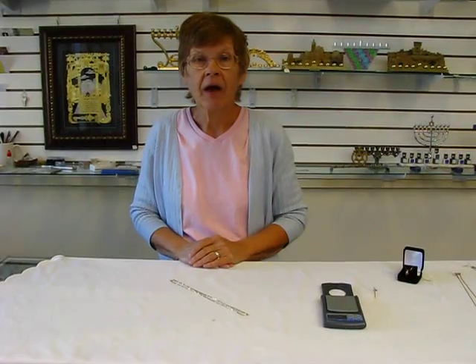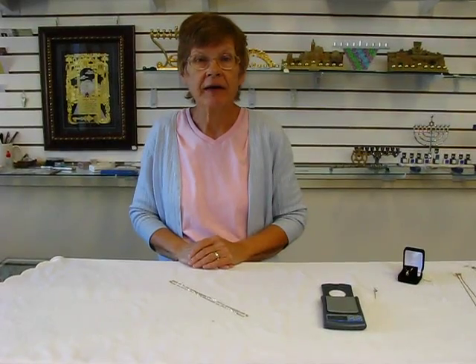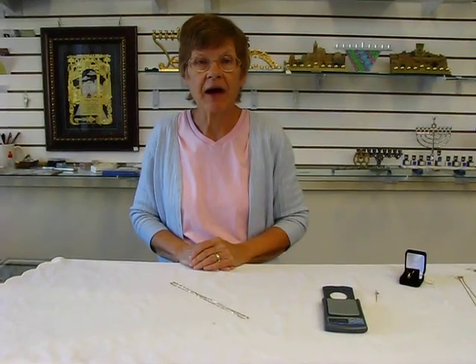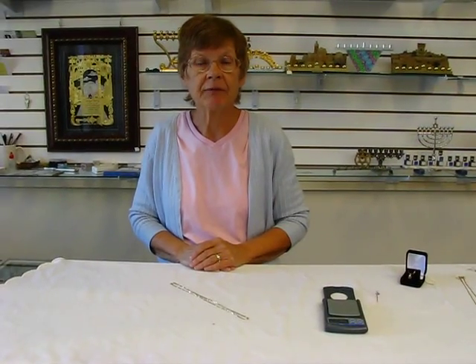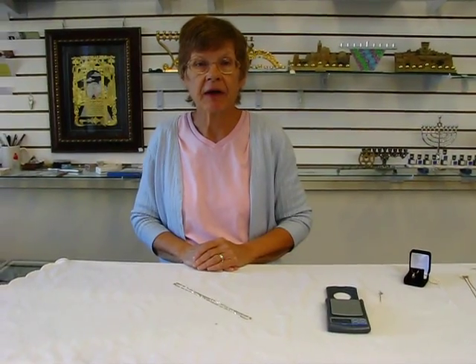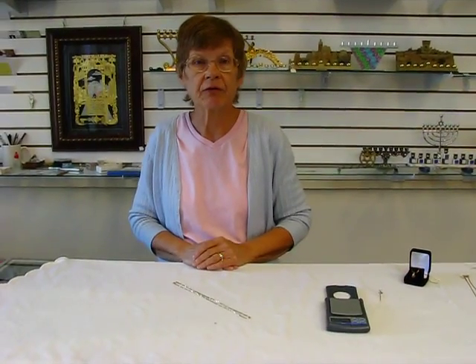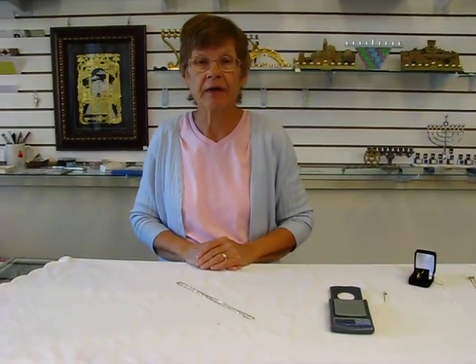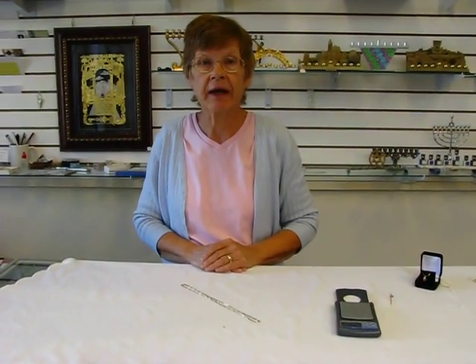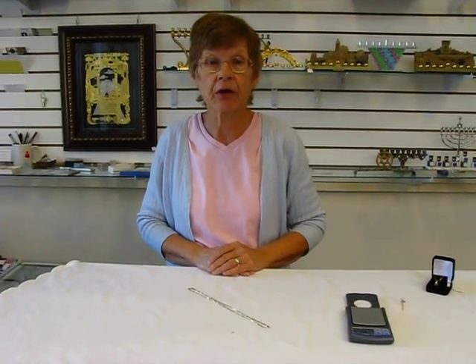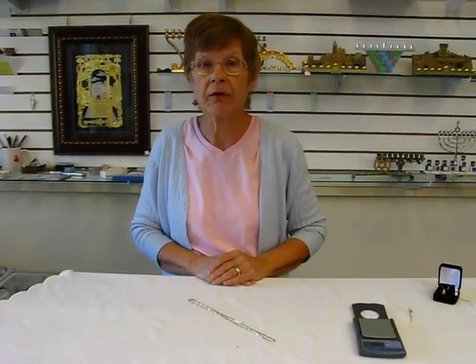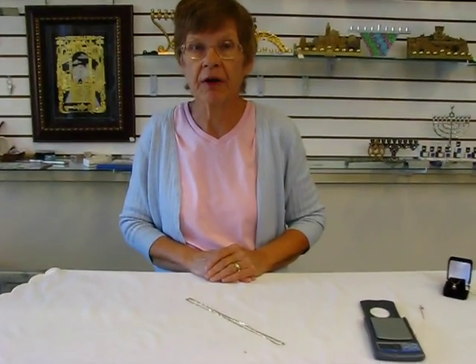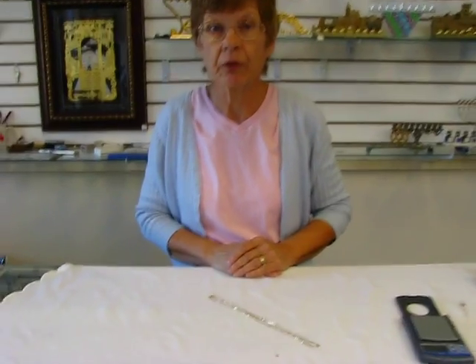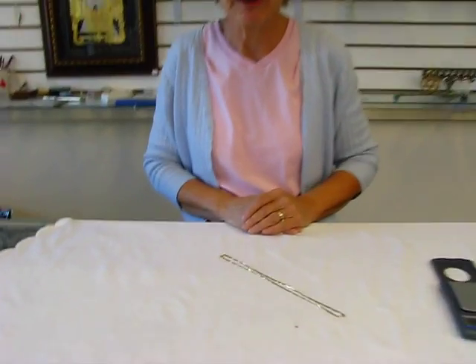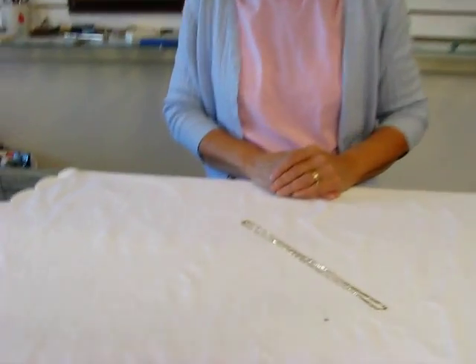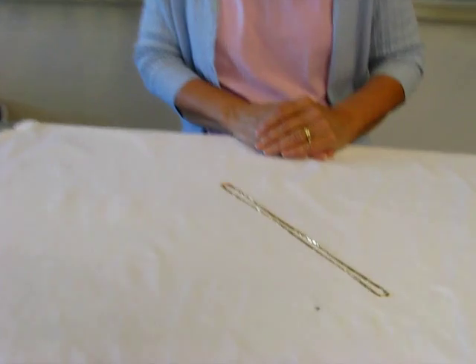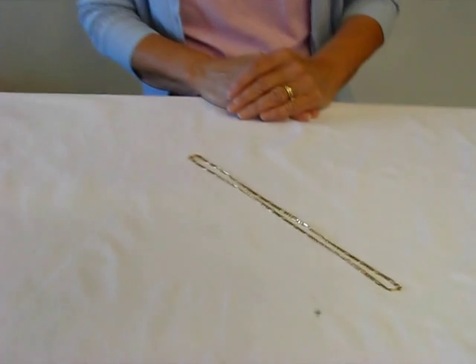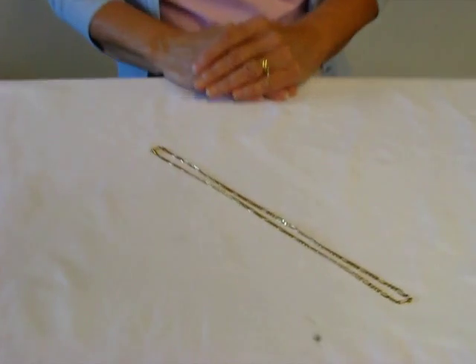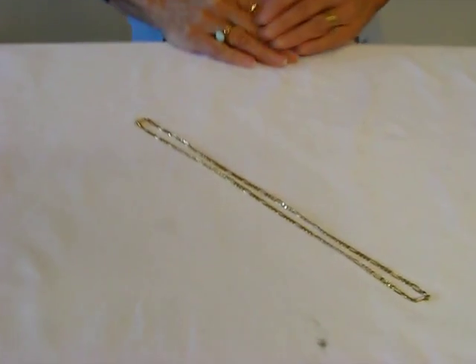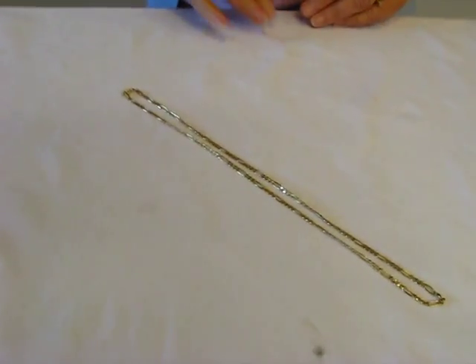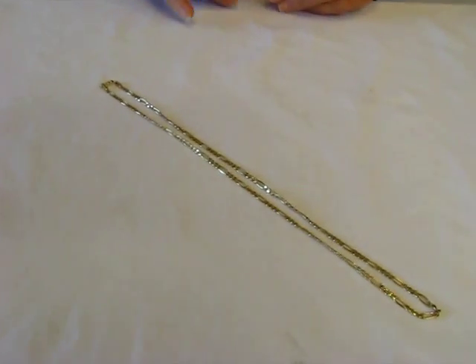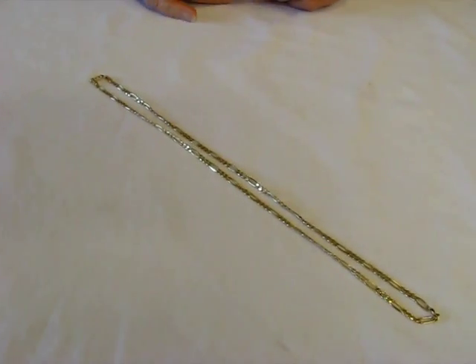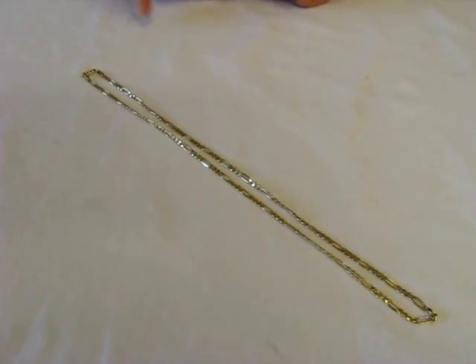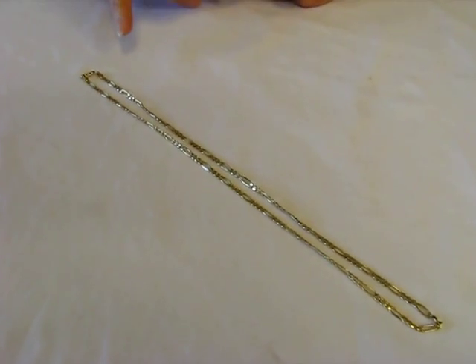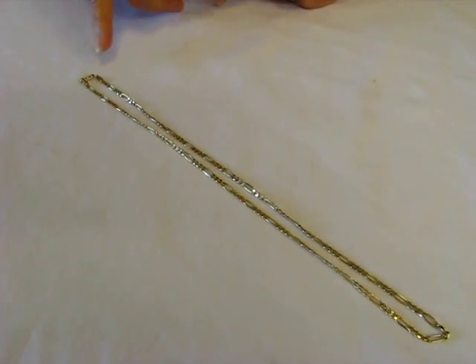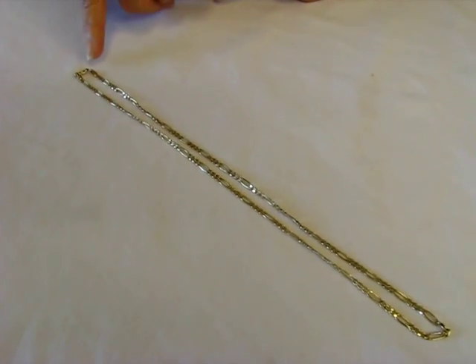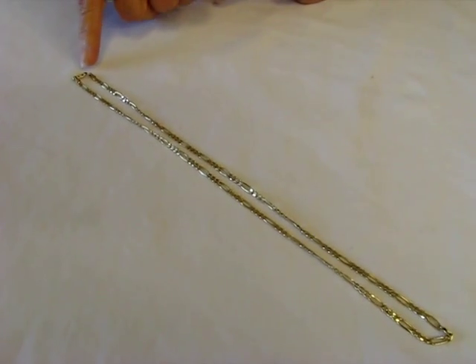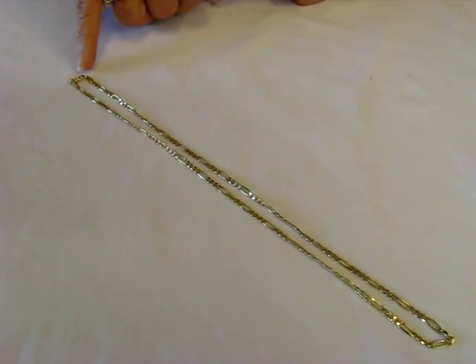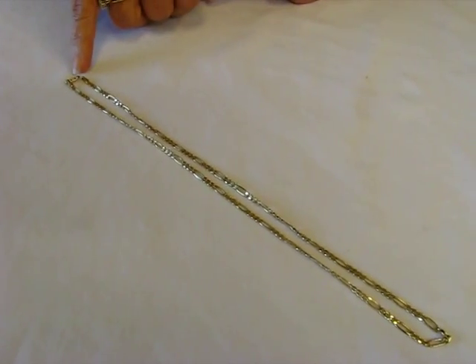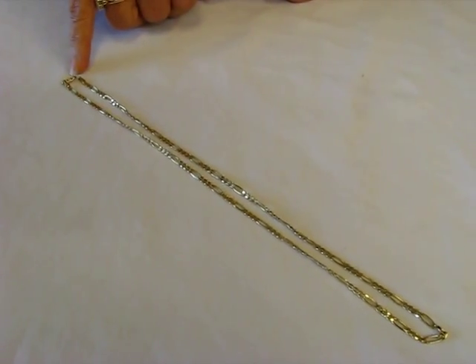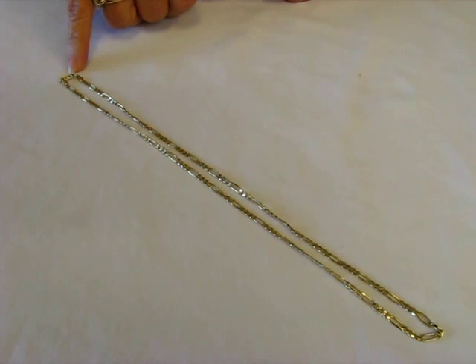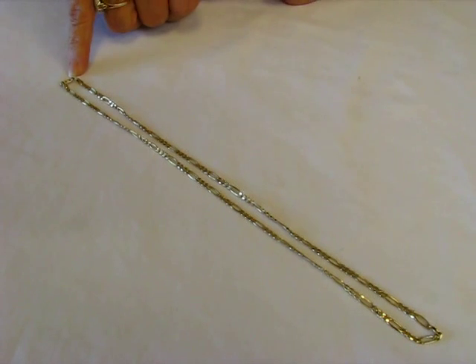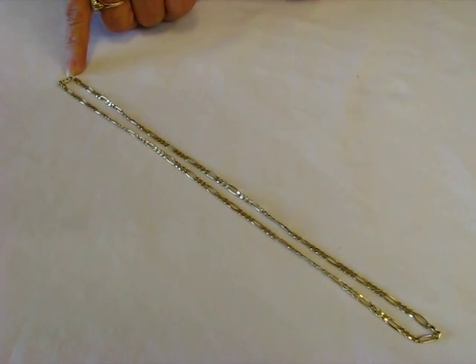Hi, it's Hava and I have a 14 karat gold Figaro chain. This chain features a lobster claw latch.